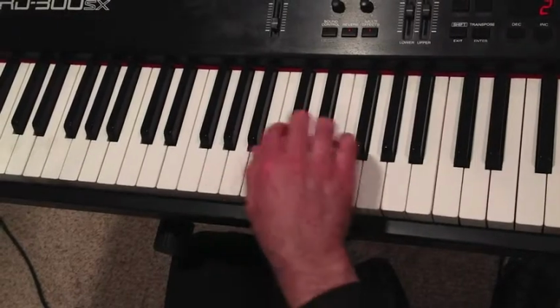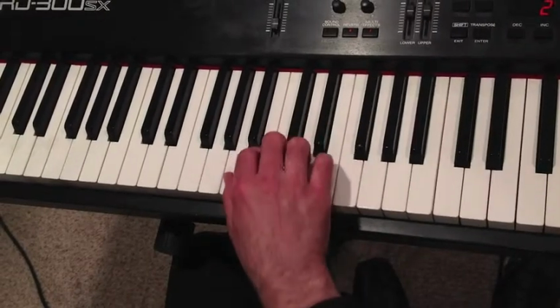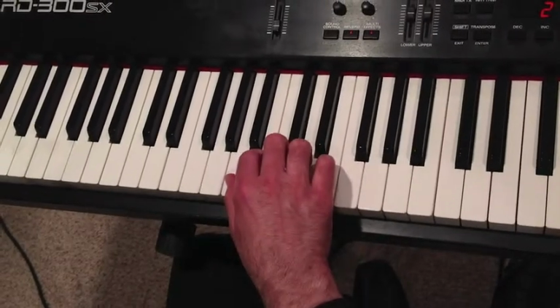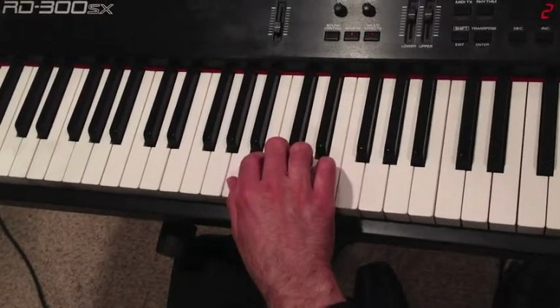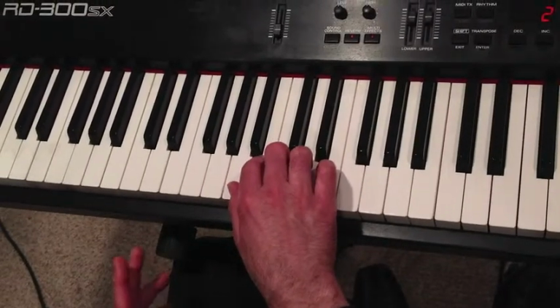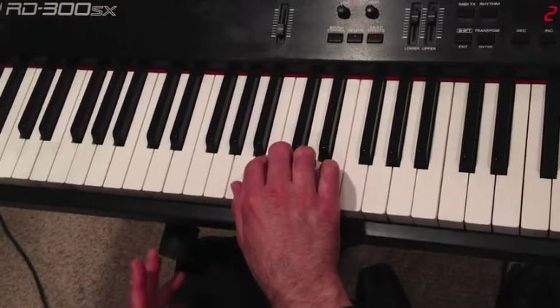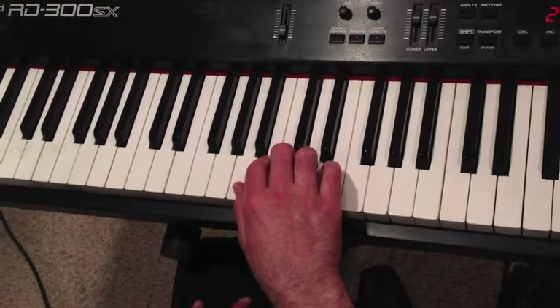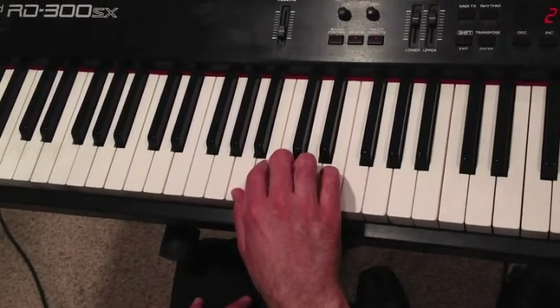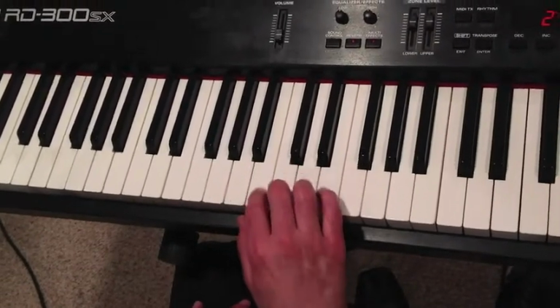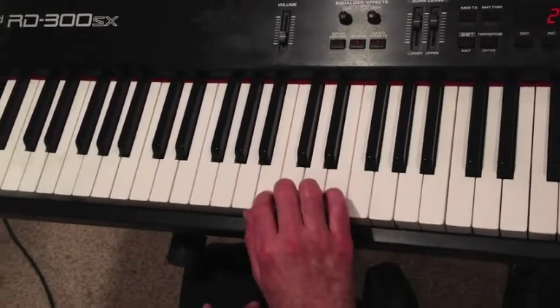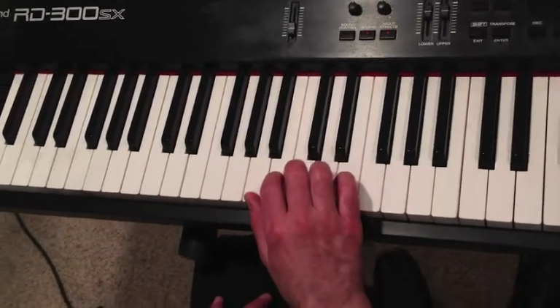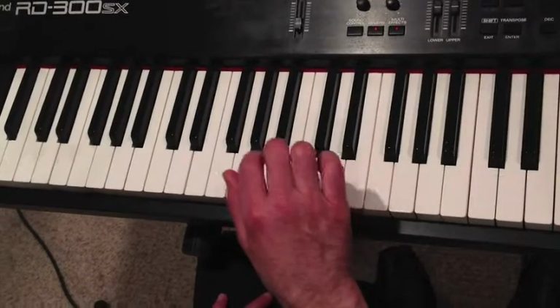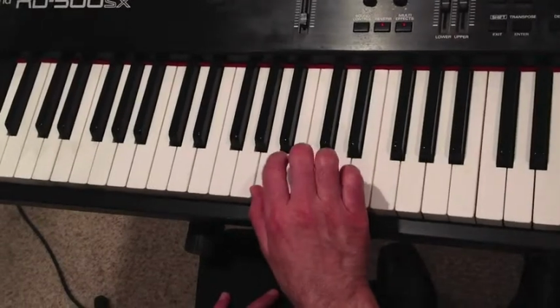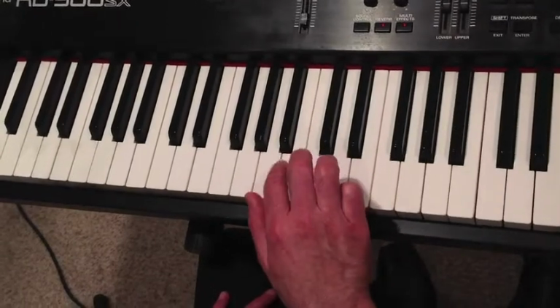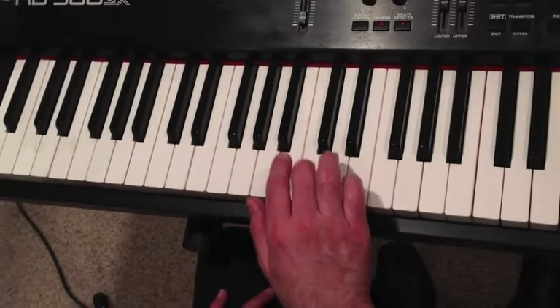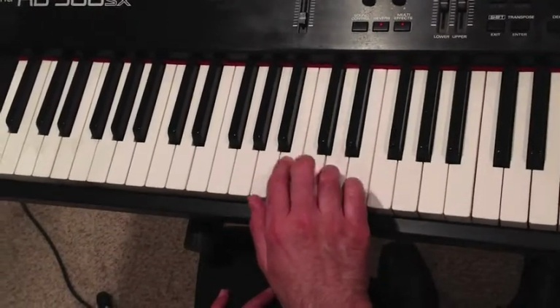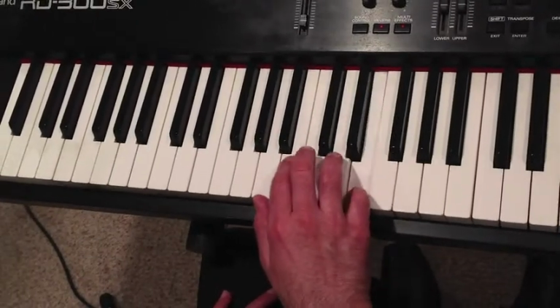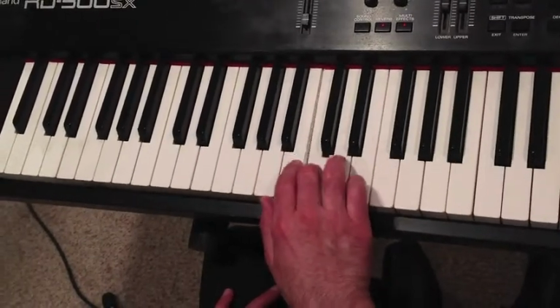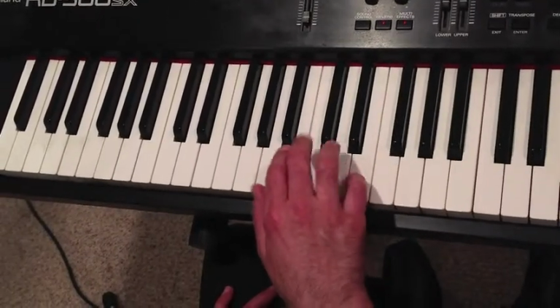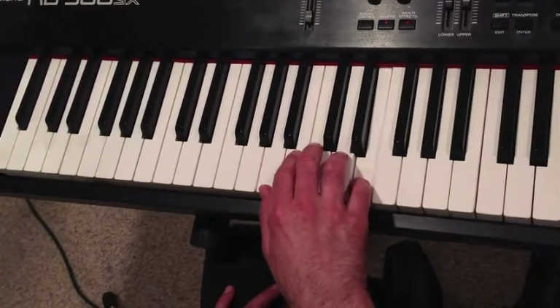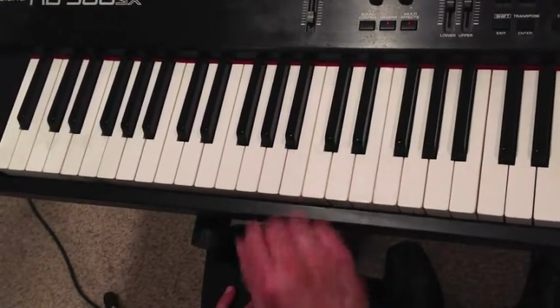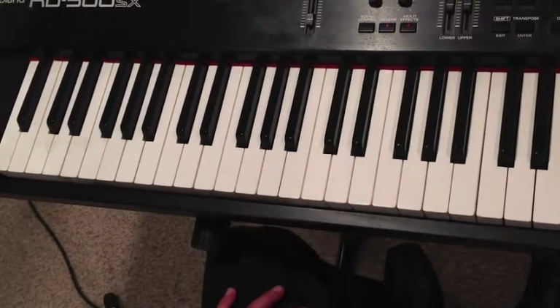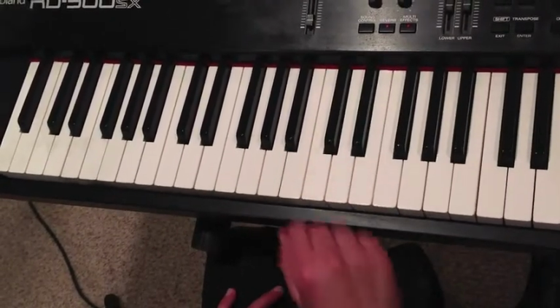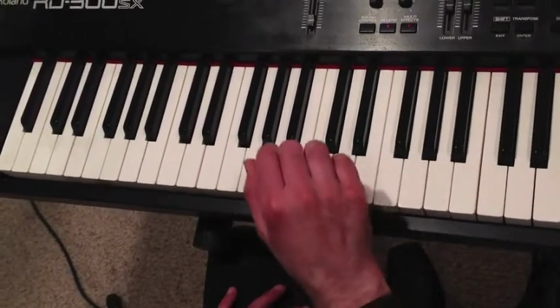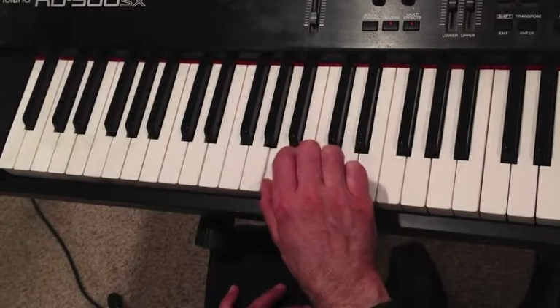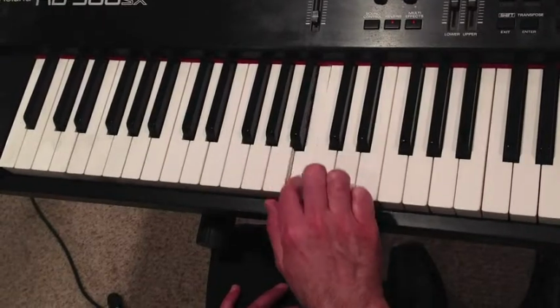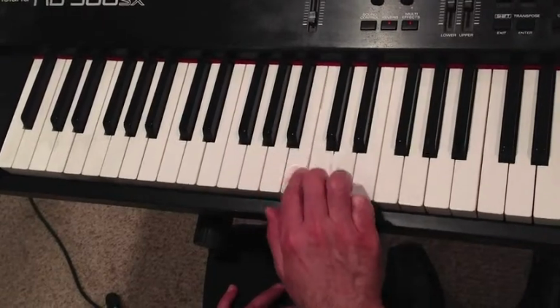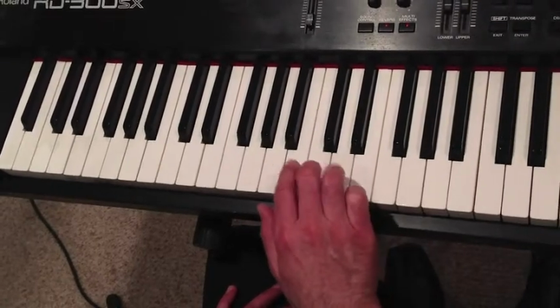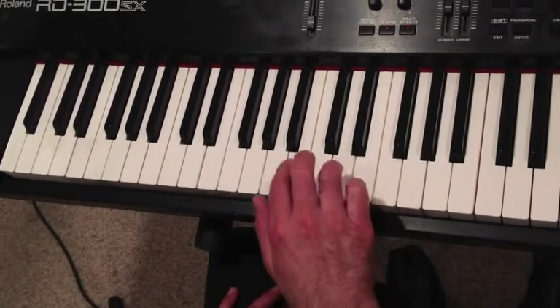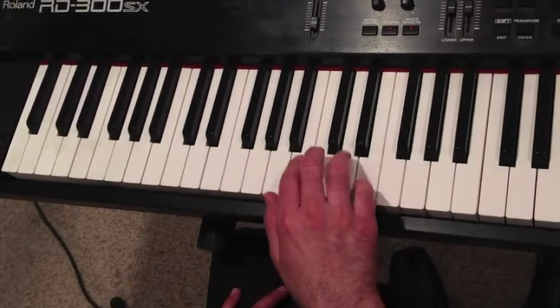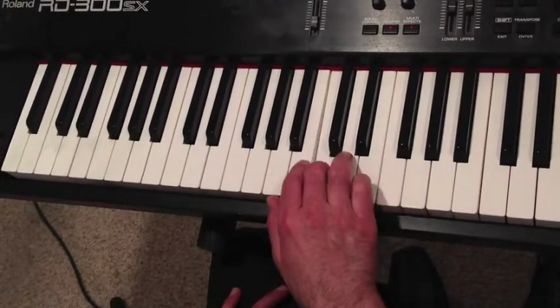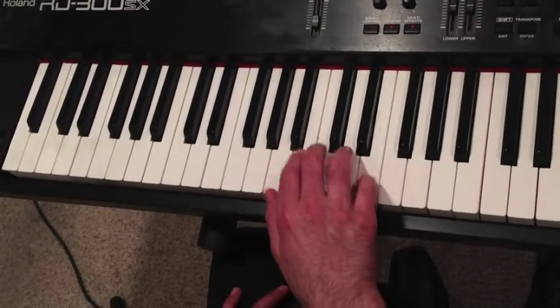And that's where your thumb goes. Let's show you the right hand. It goes like this: one, two, three, four, five, three, five. One more time — thumb, two, three, four, five, three, five.